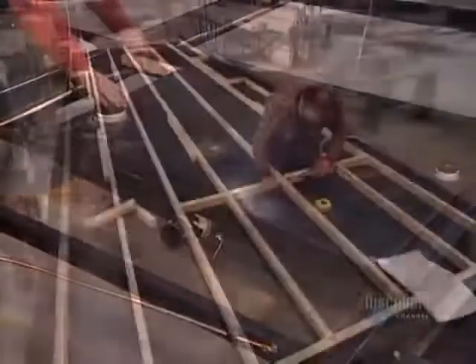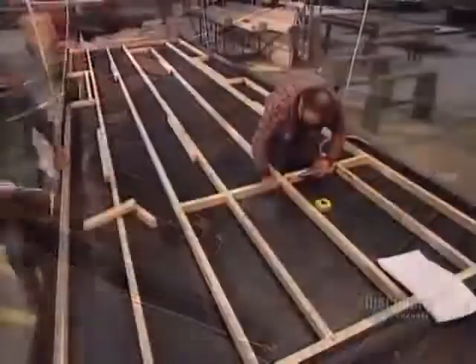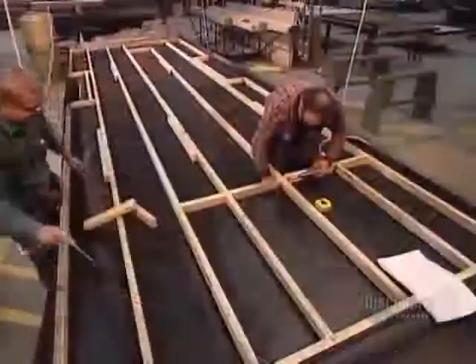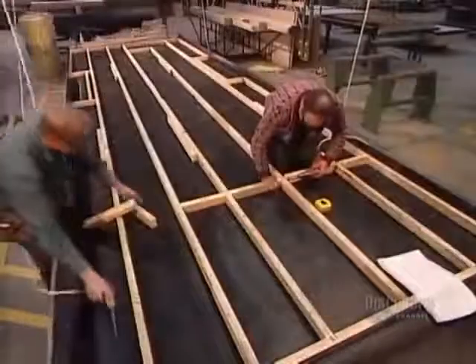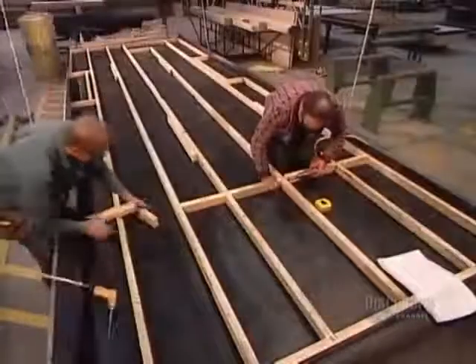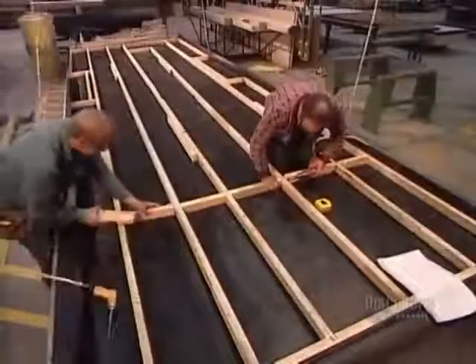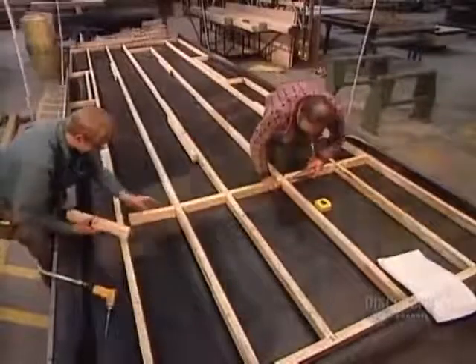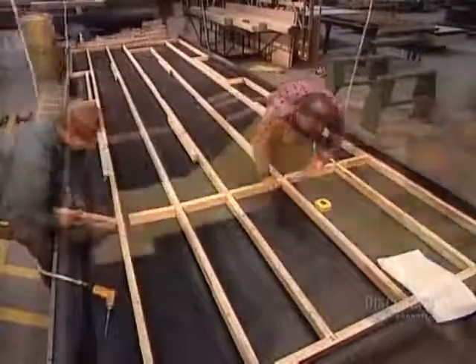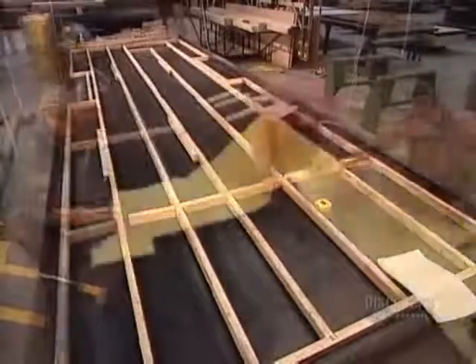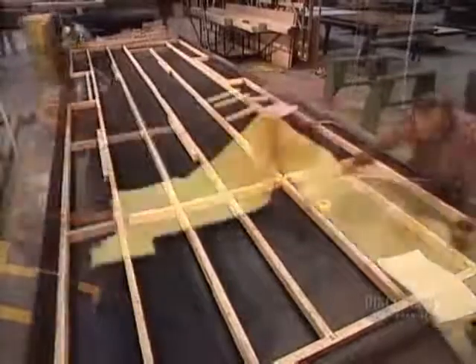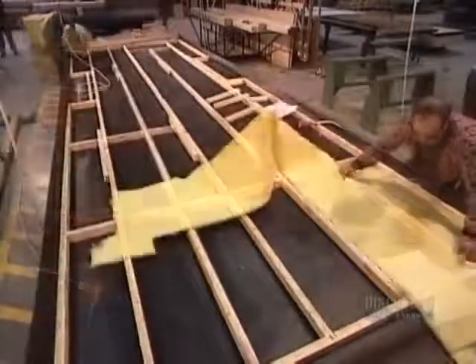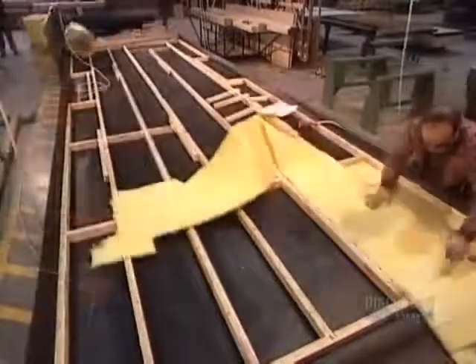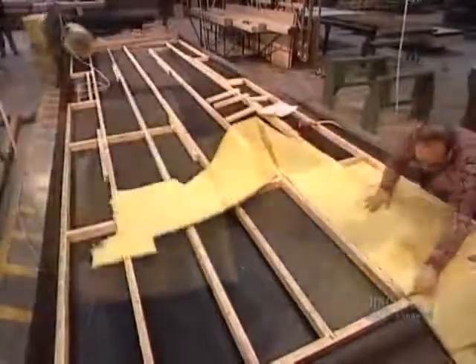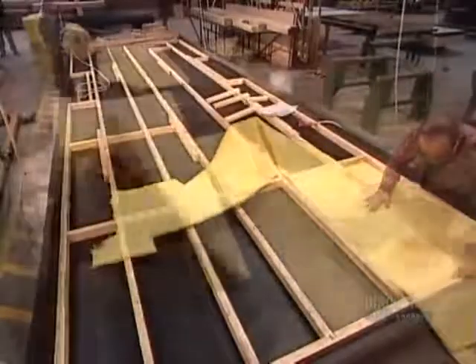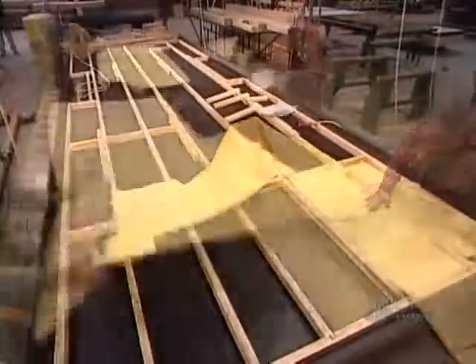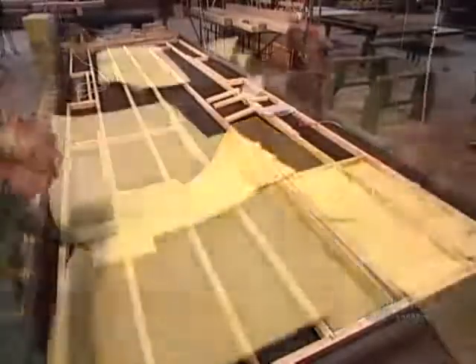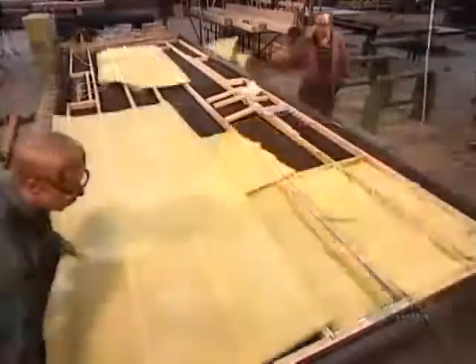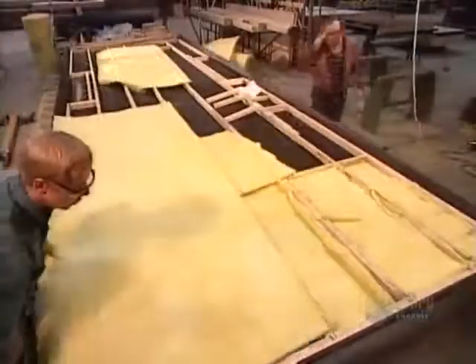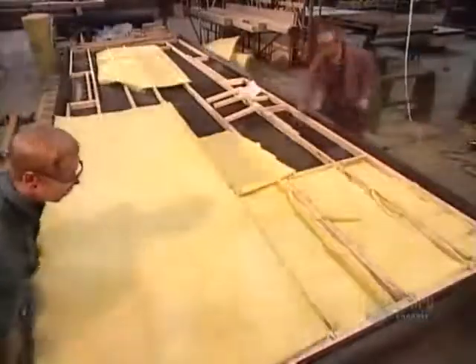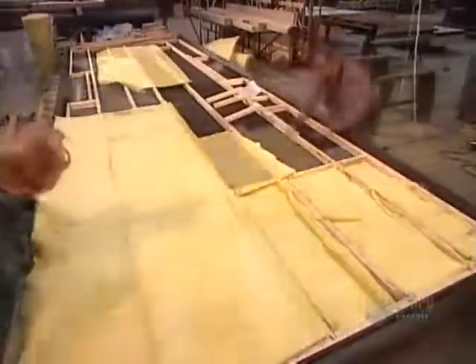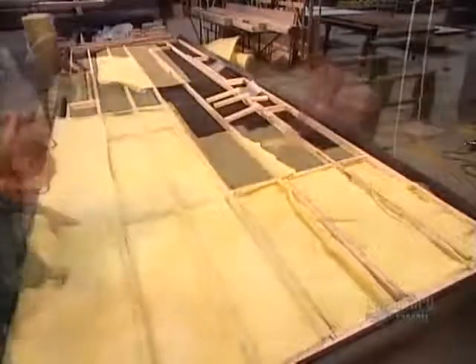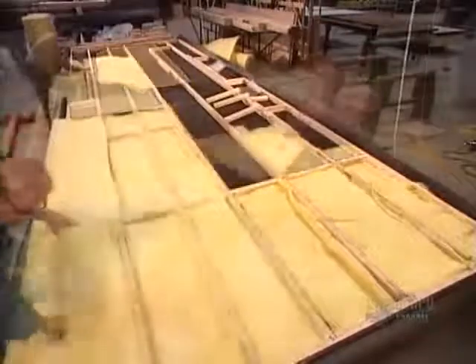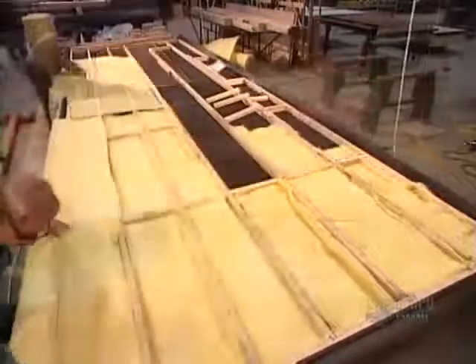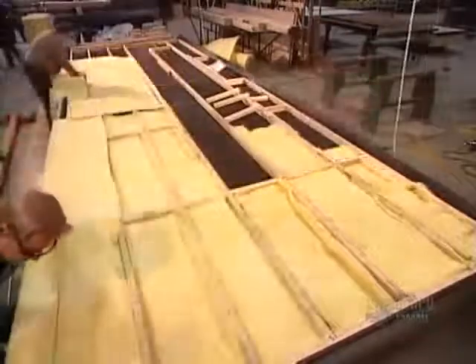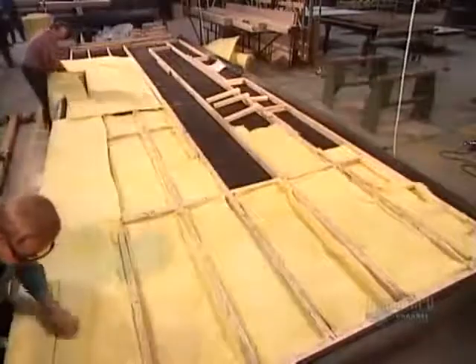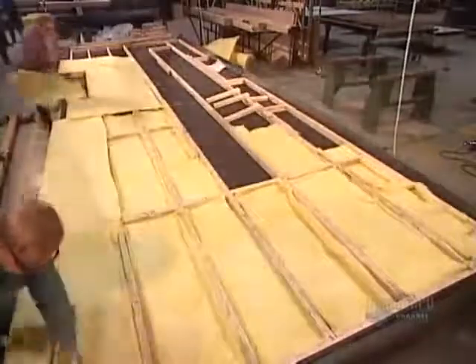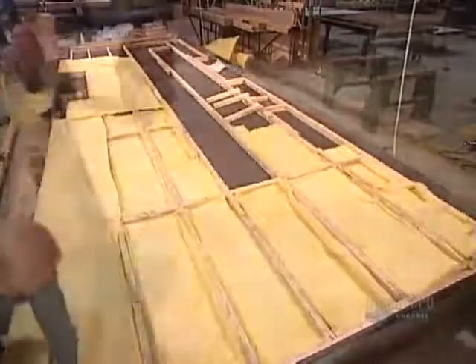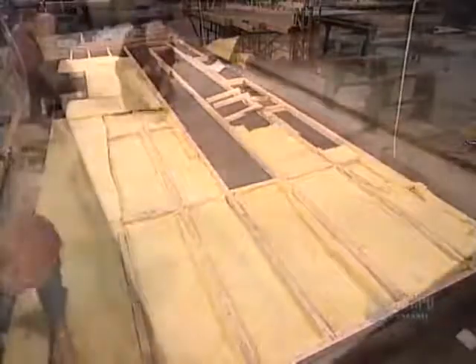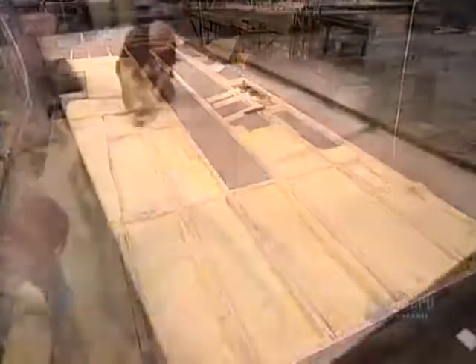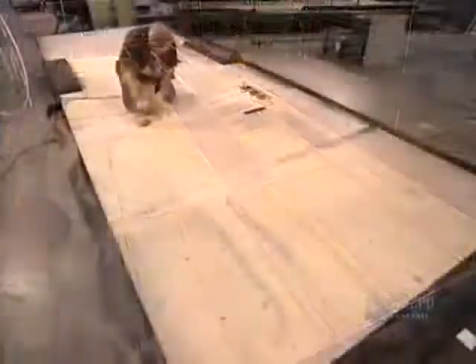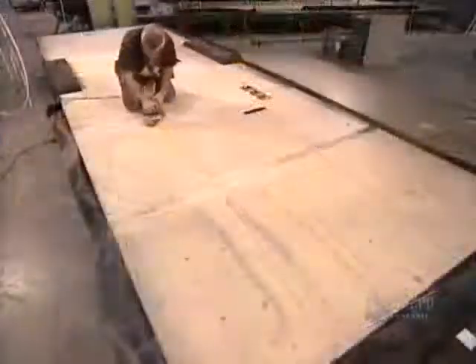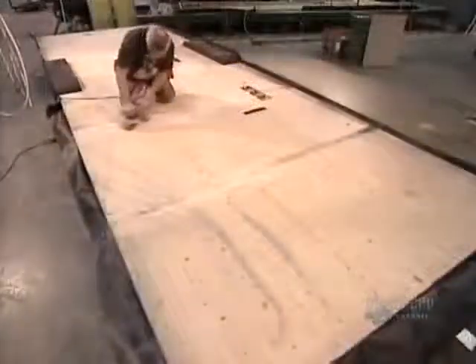To build the floor, they put down a waterproof membrane, then a spruce frame insulated with fiberglass wool, then five-eighths plywood, cutting vent holes for the forced air heating system.